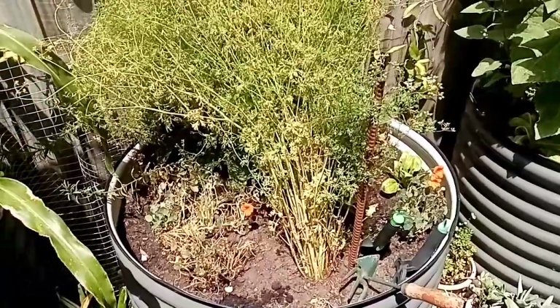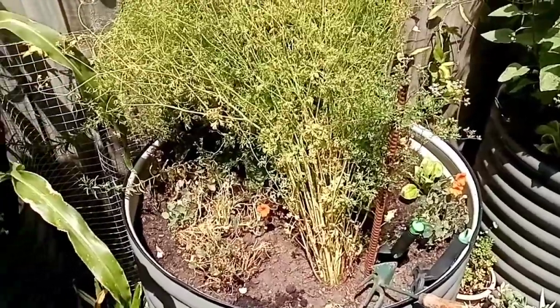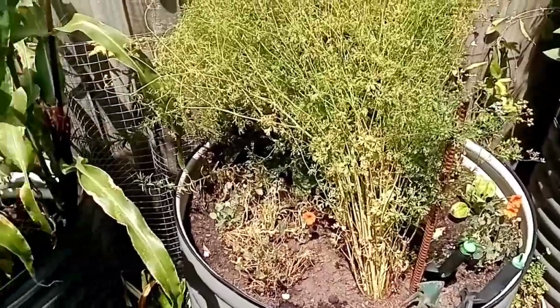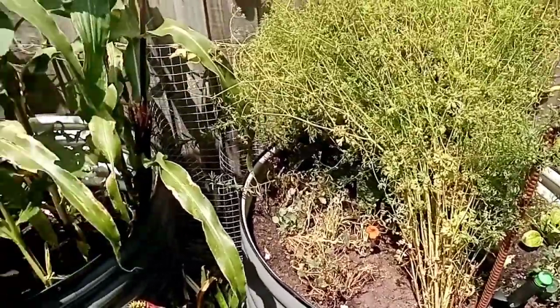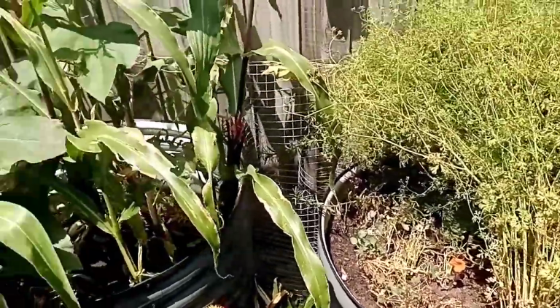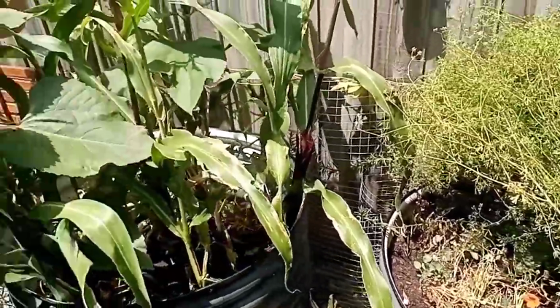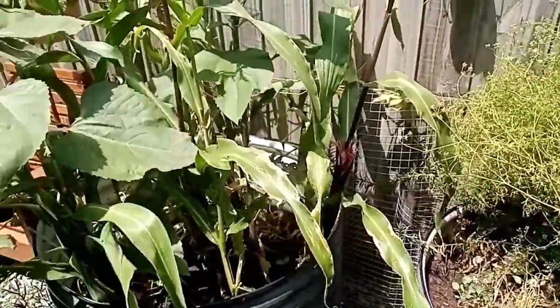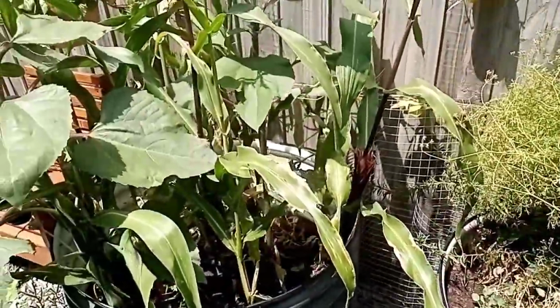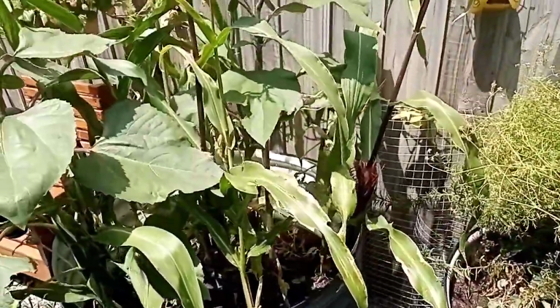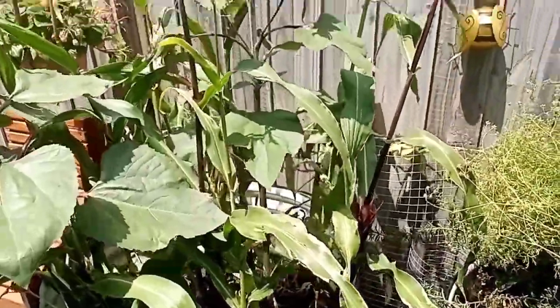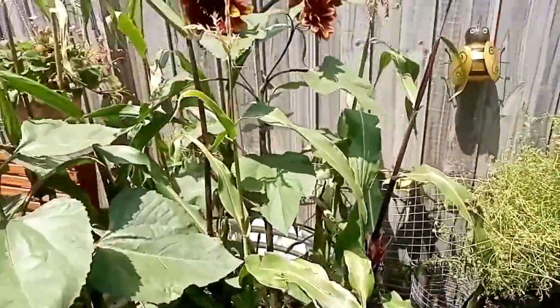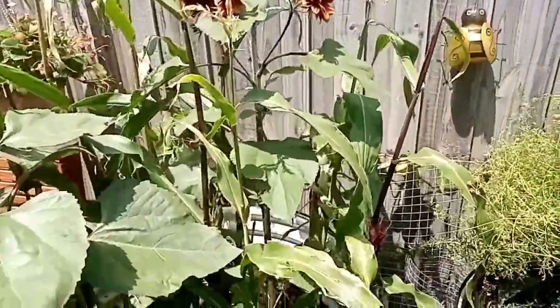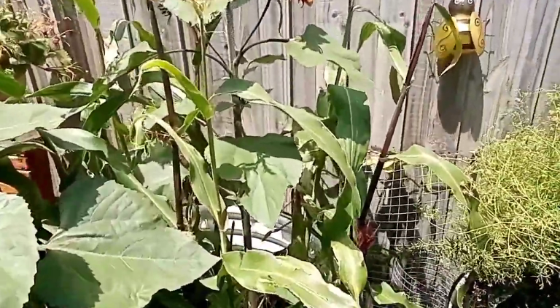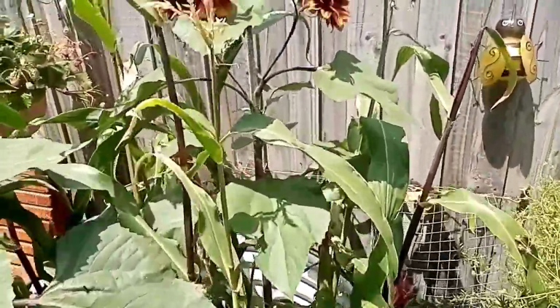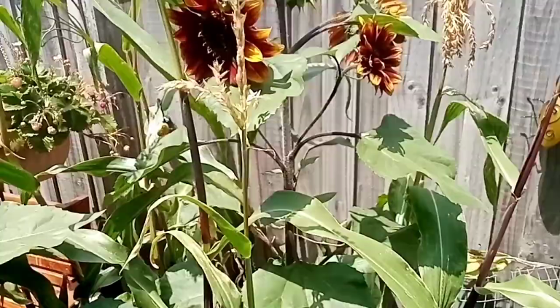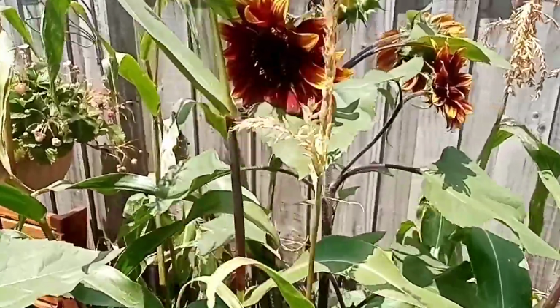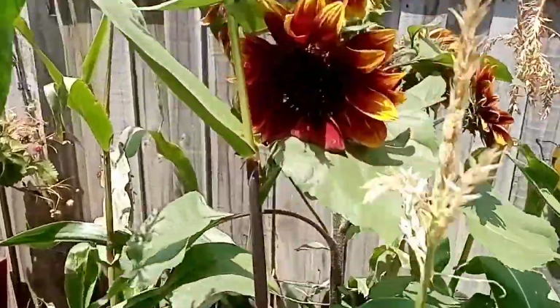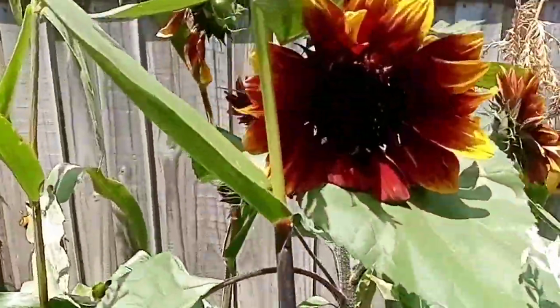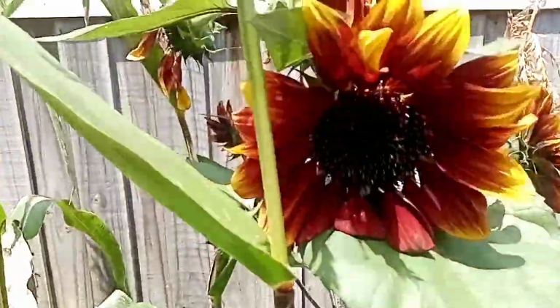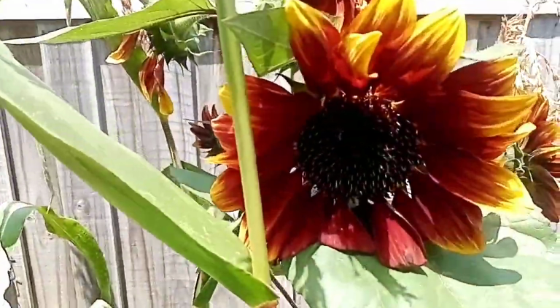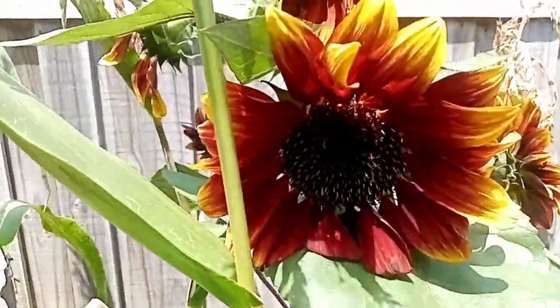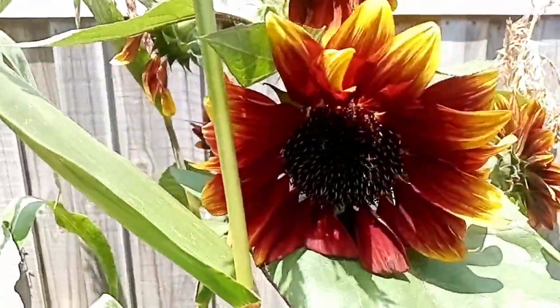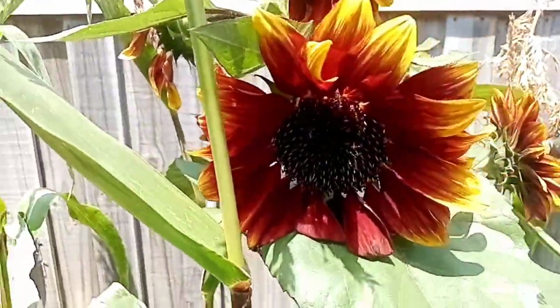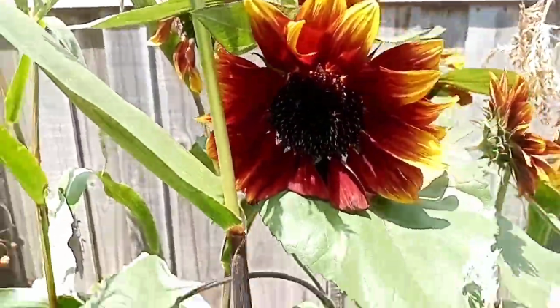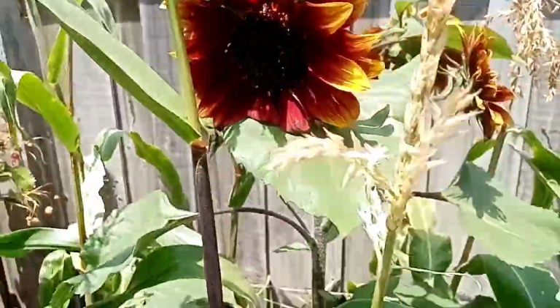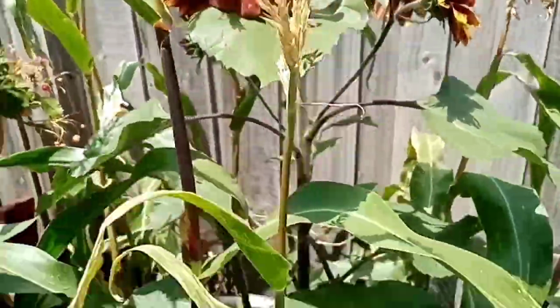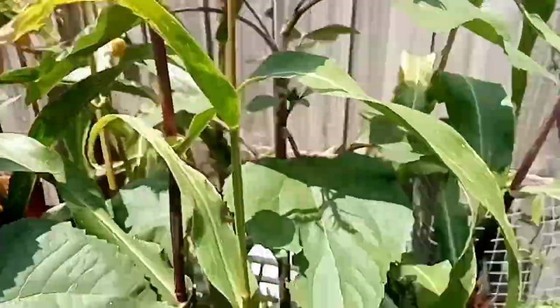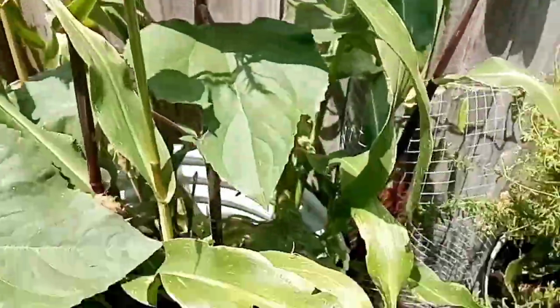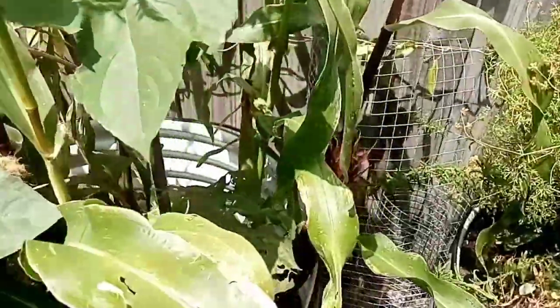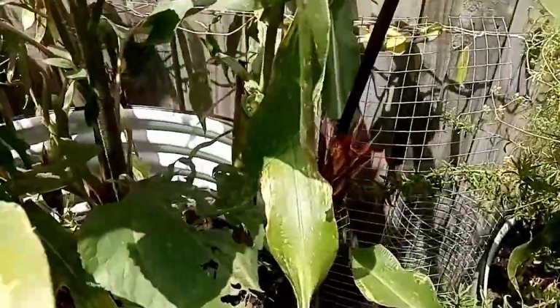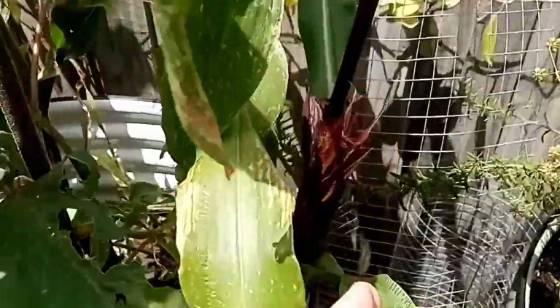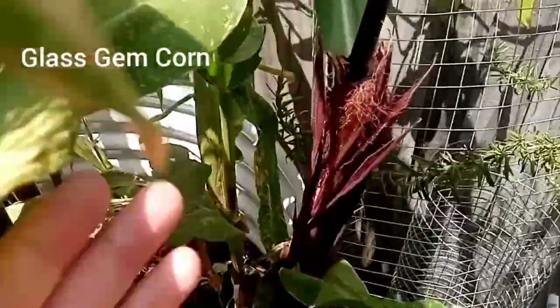Welcome back everyone. We're in the vegetable garden again today. As we can see here, sunflowers are still looking really good. The corn's coming along nicely.